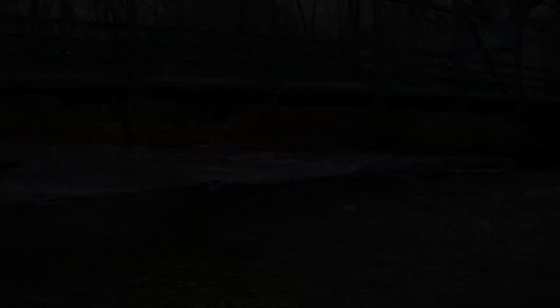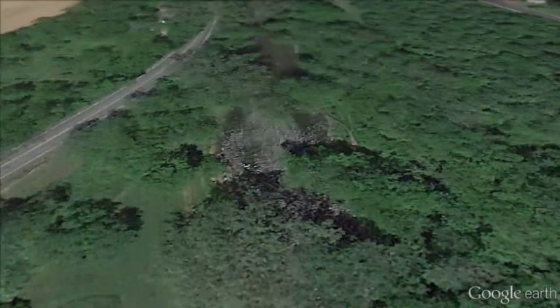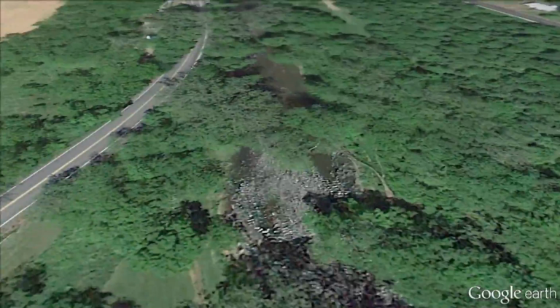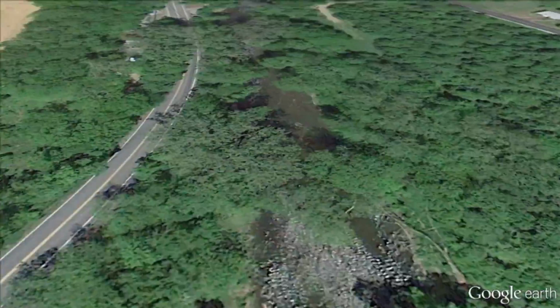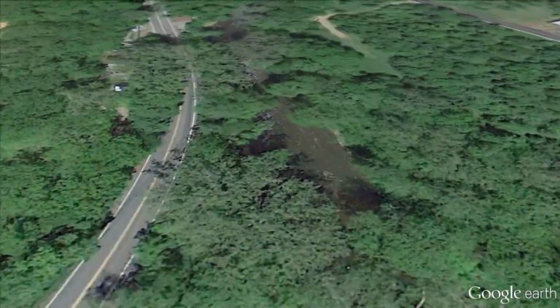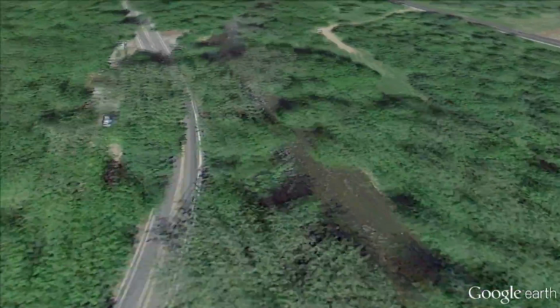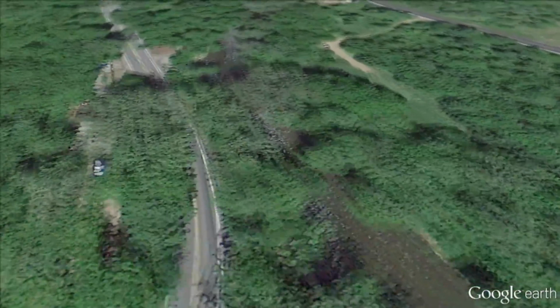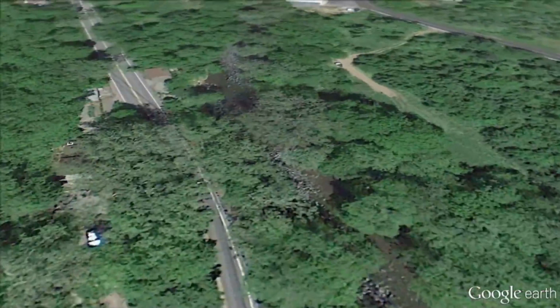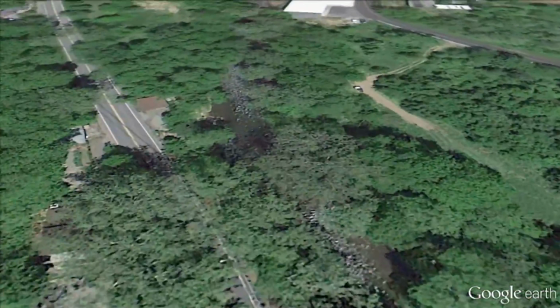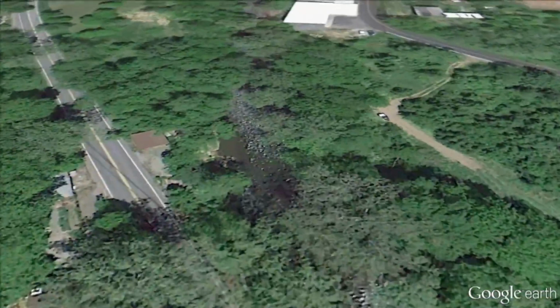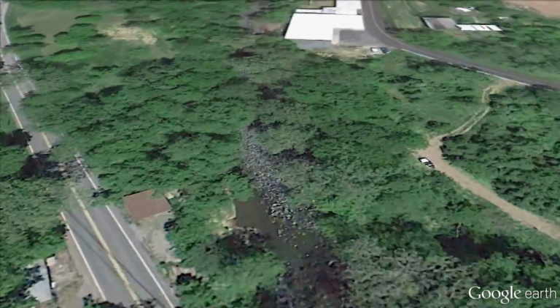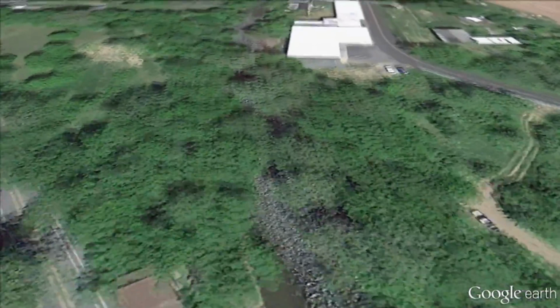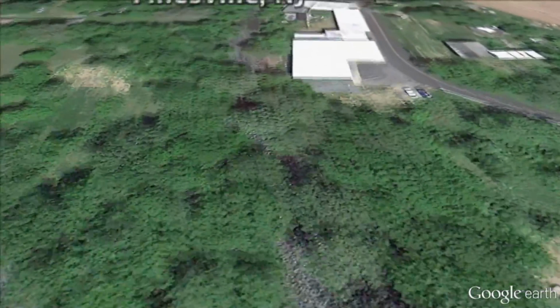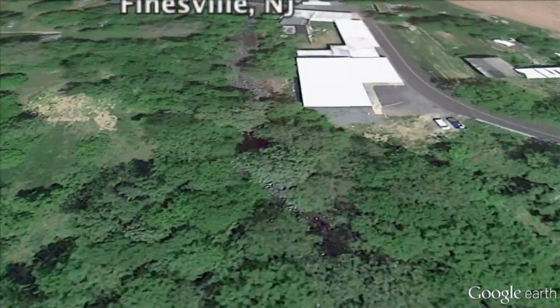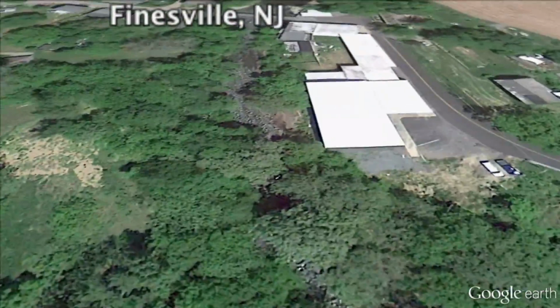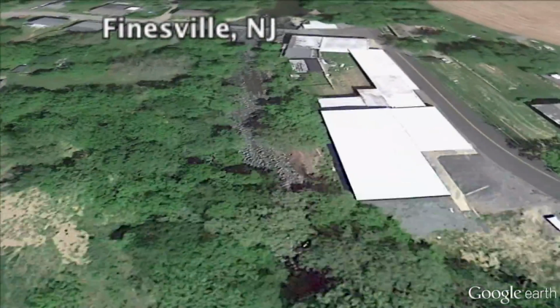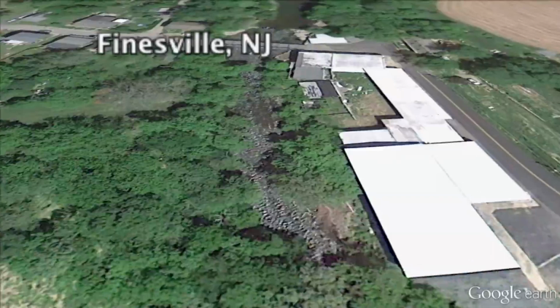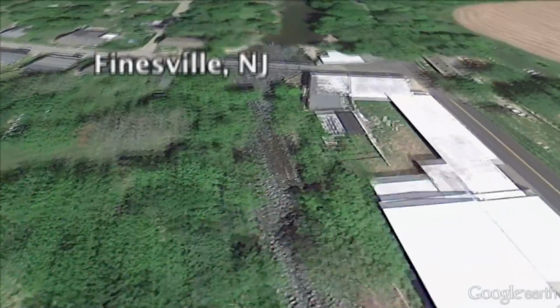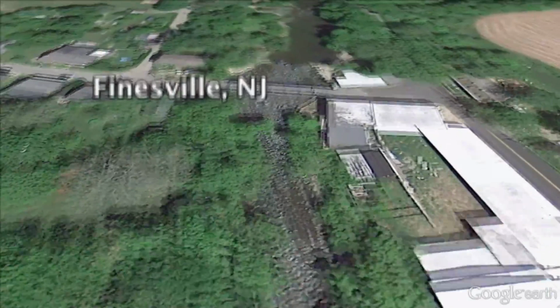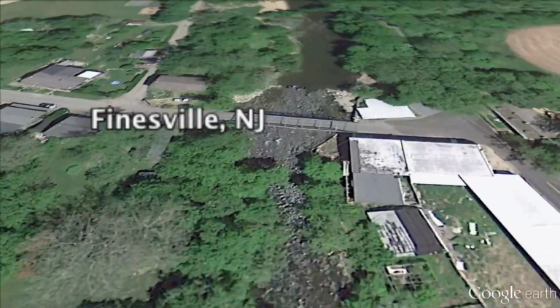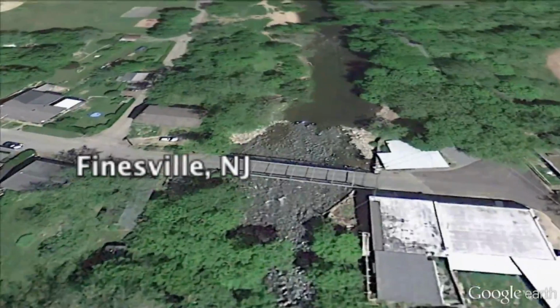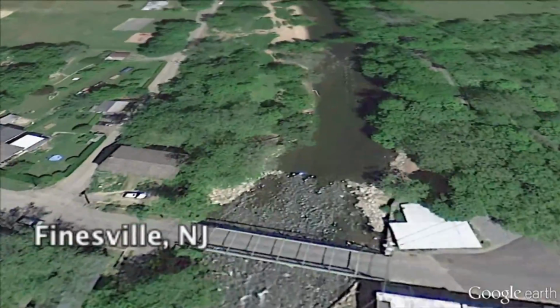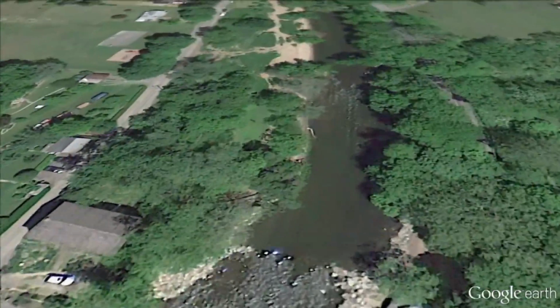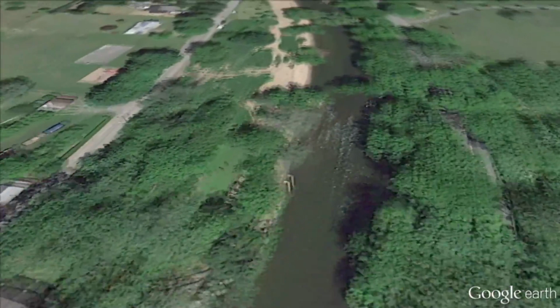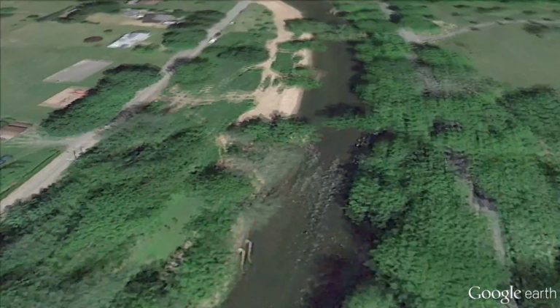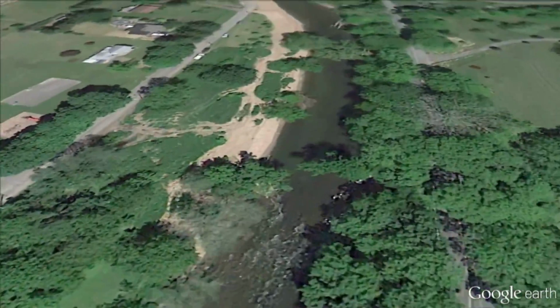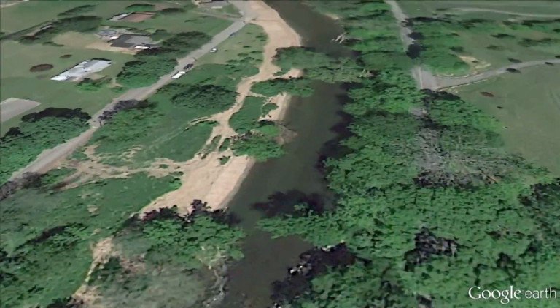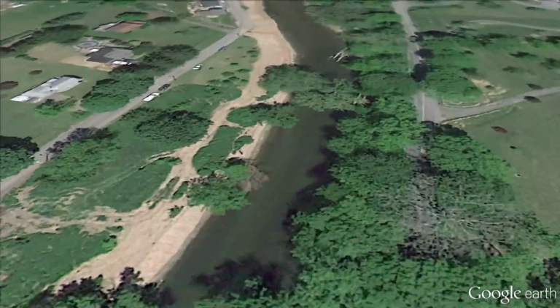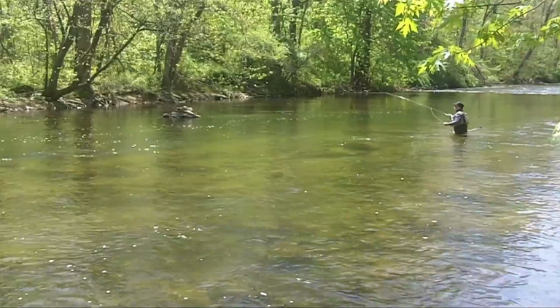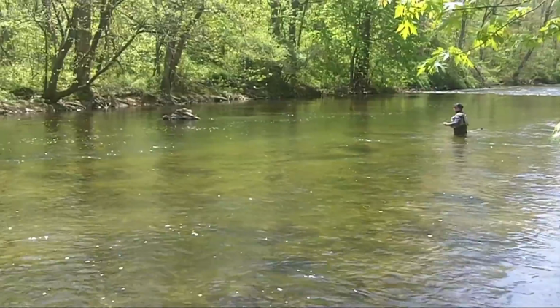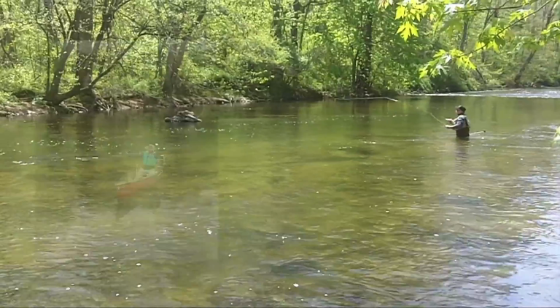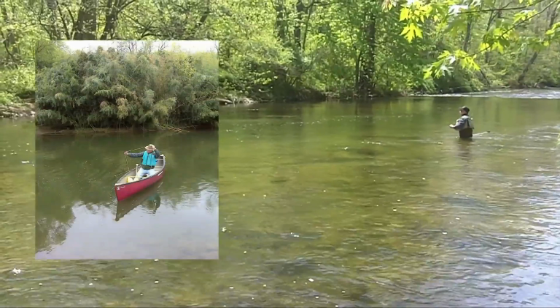The 43-mile-long Musconetcong River, or Muskie, winds its way through the northwest New Jersey village of Finesville, providing a high-quality, cold-water home to fish migrating through, and a good spot to drop a fishing line or kayak in the water.